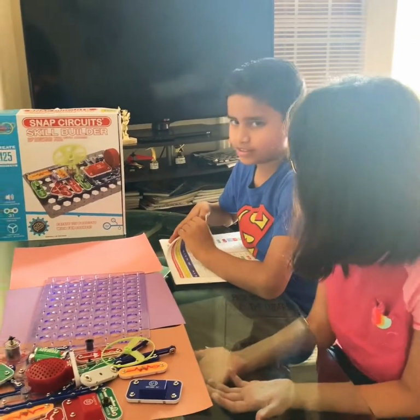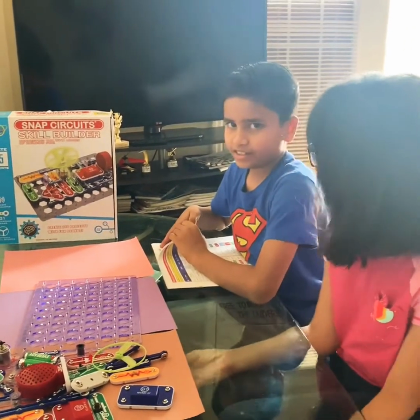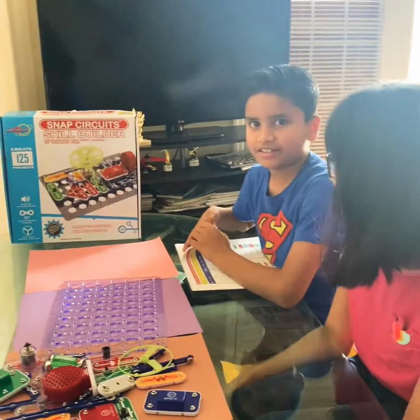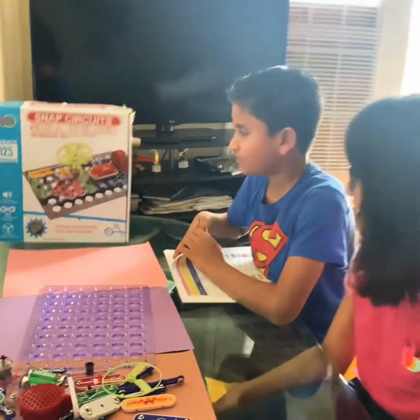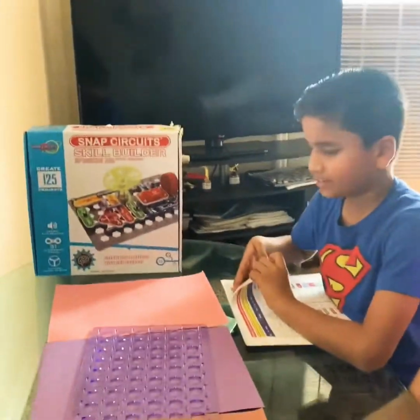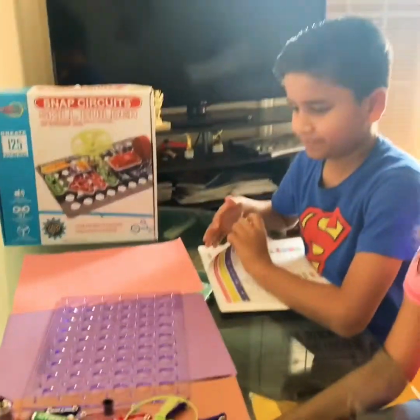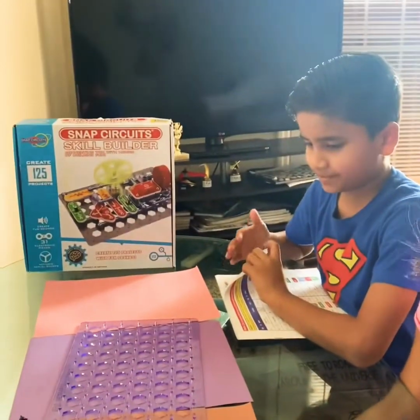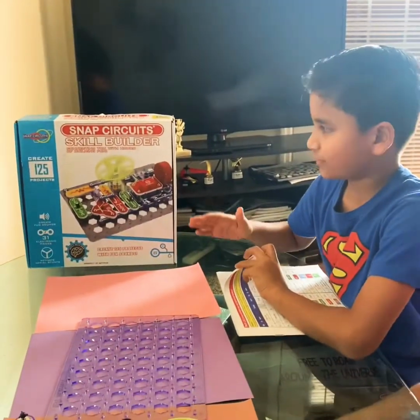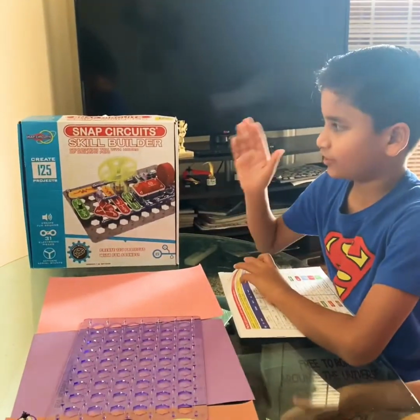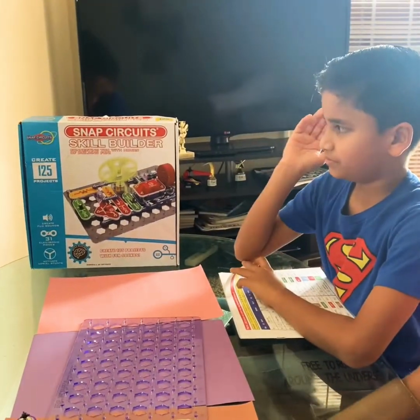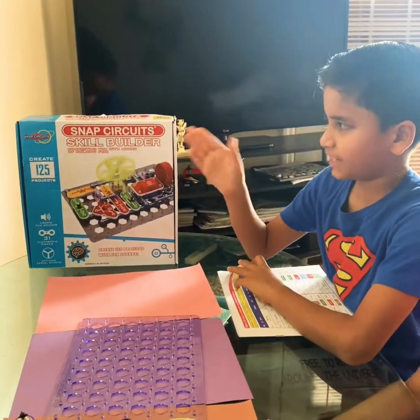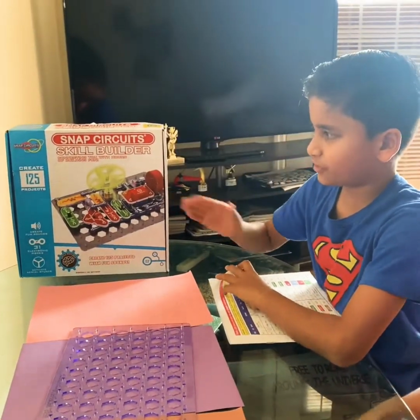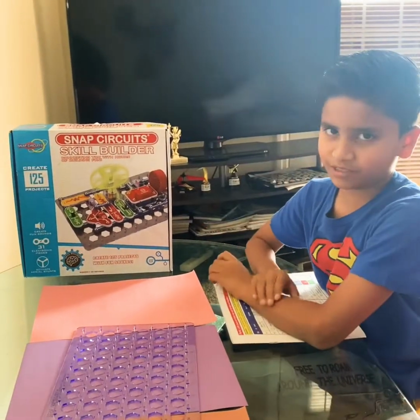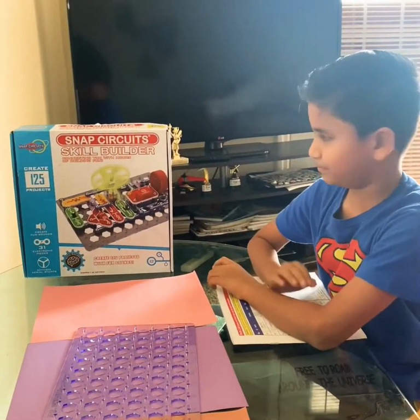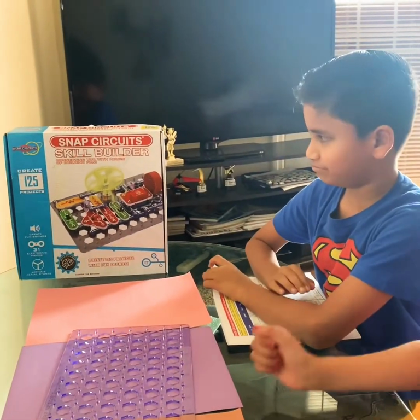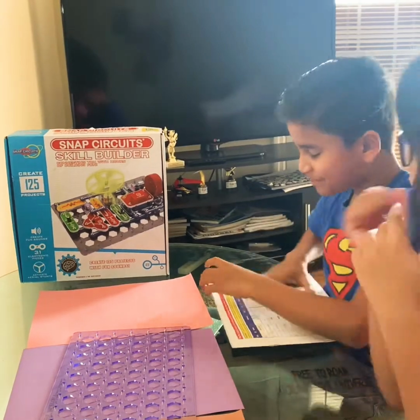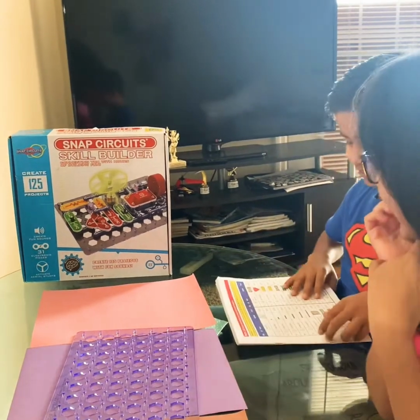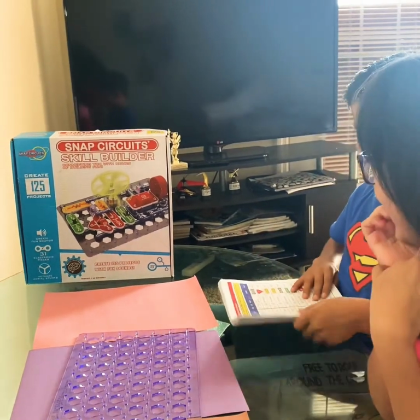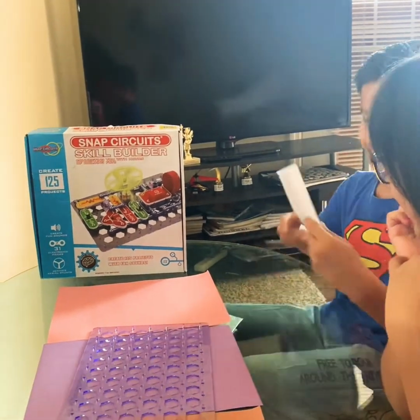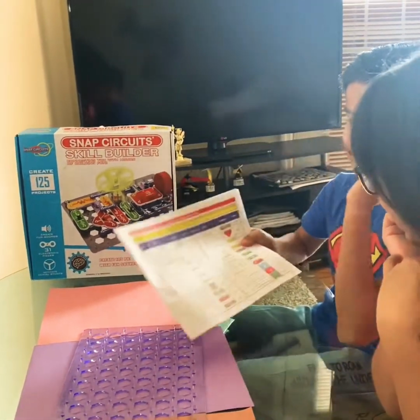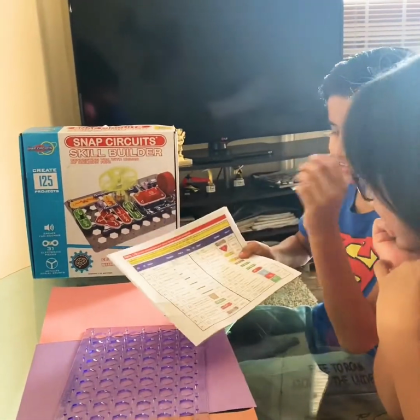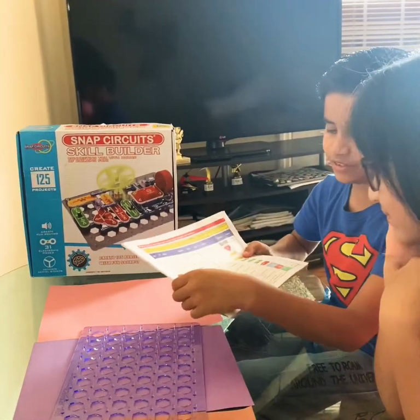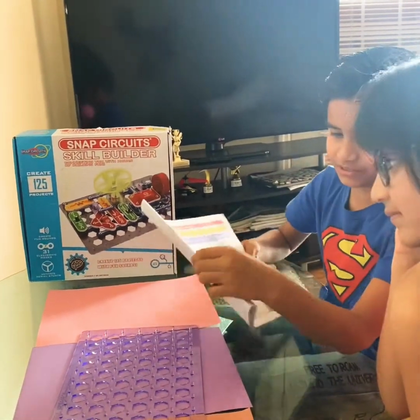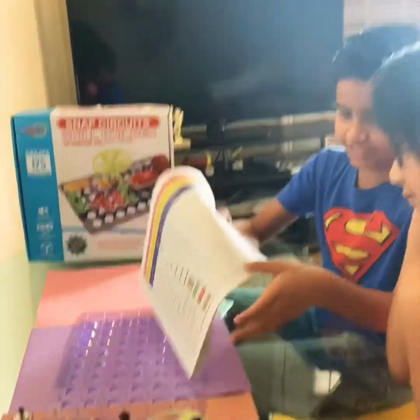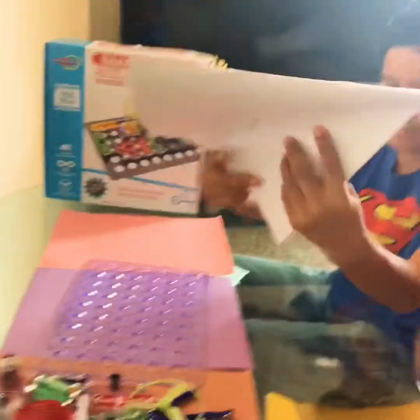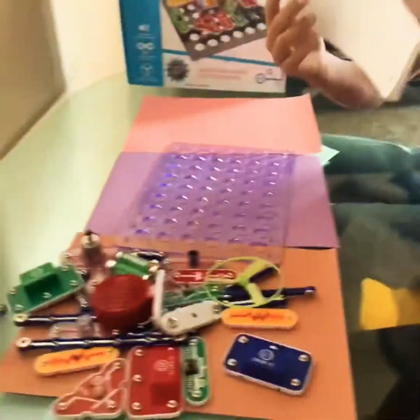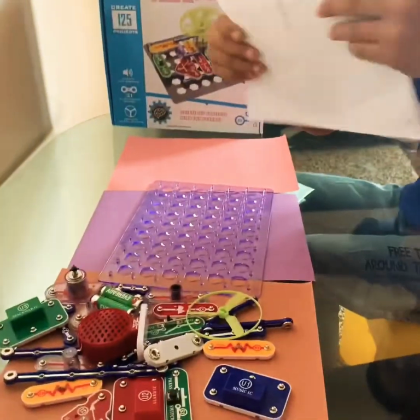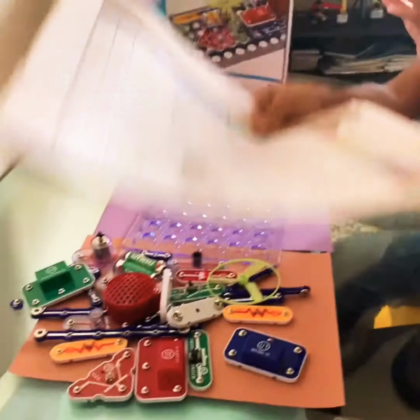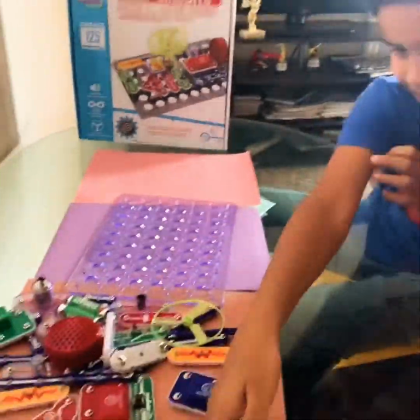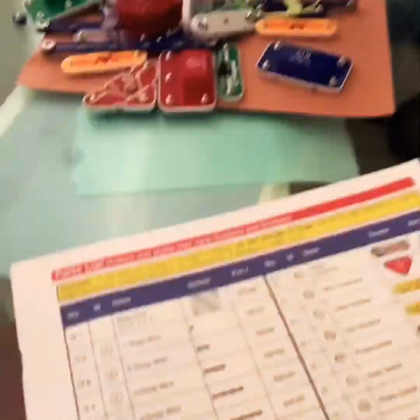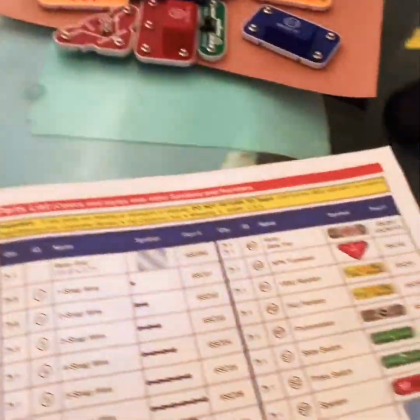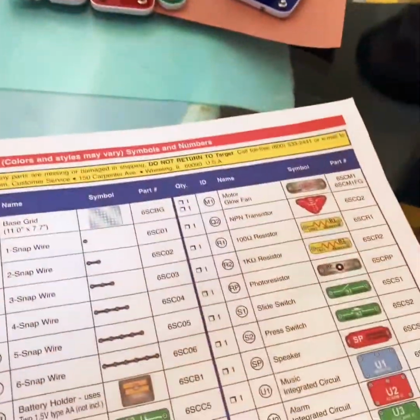The name of this thing is called Snap Circuit, and this is the instructions. You really don't need this because I already studied them all, but you can look at it.